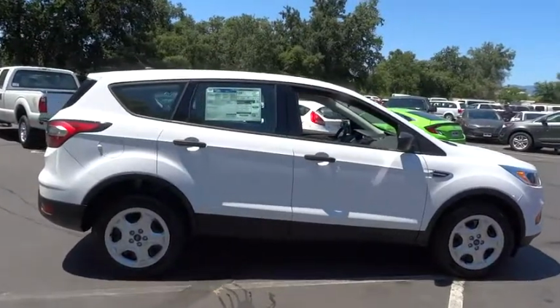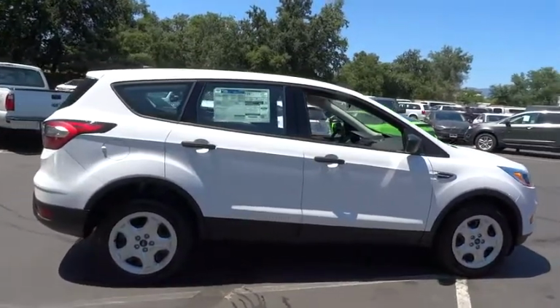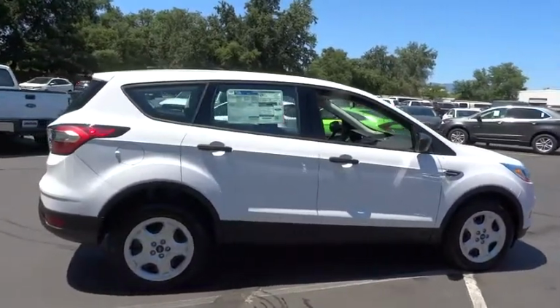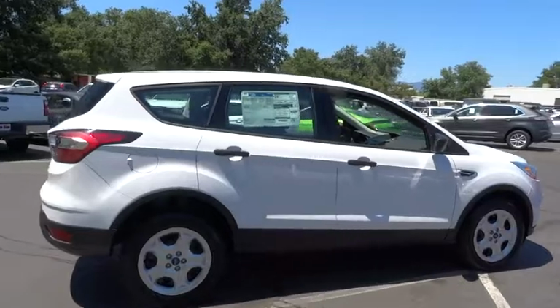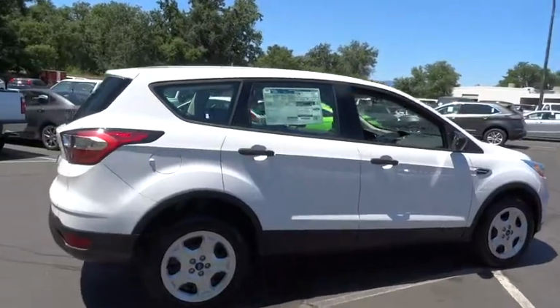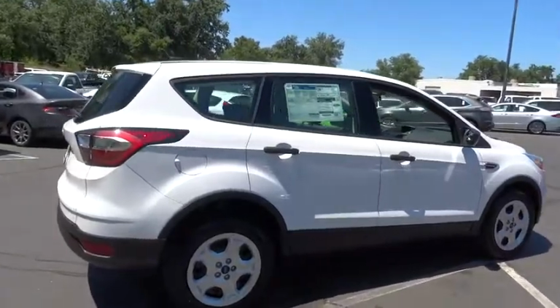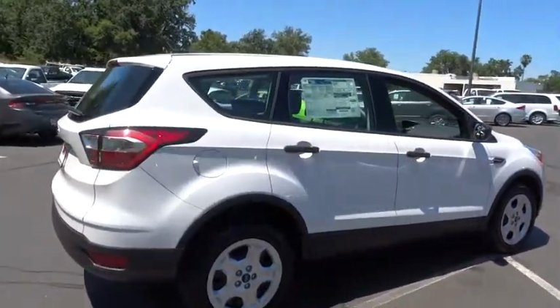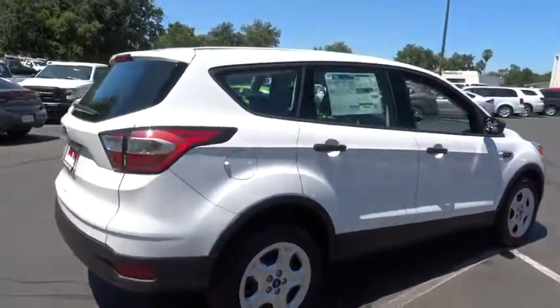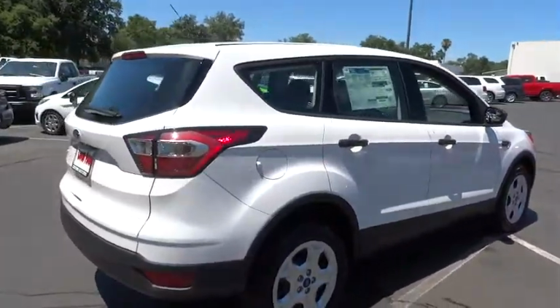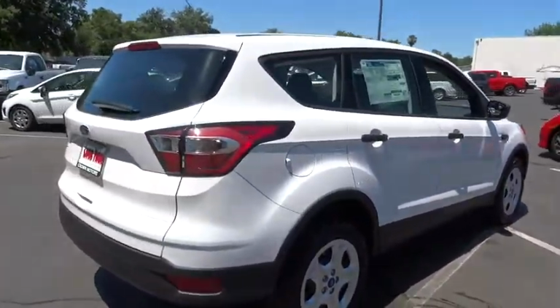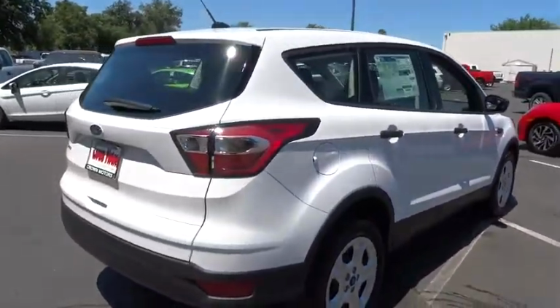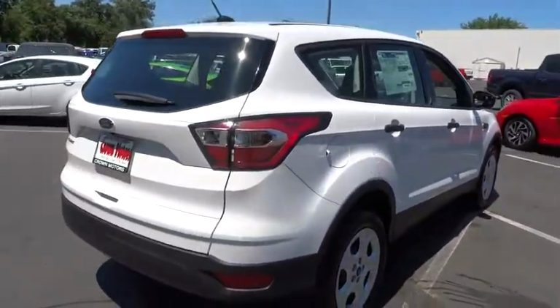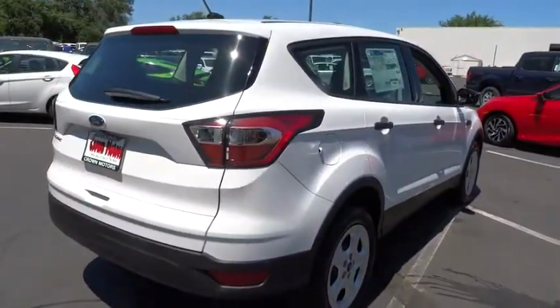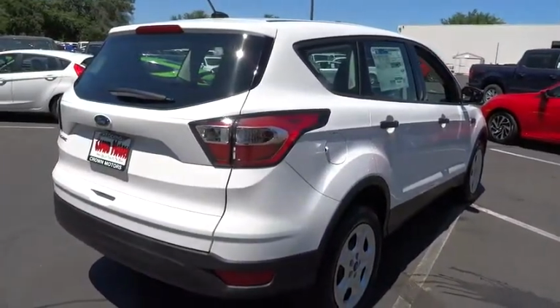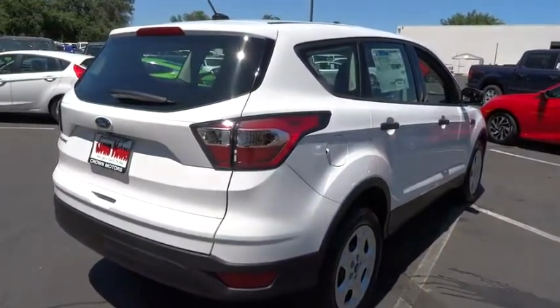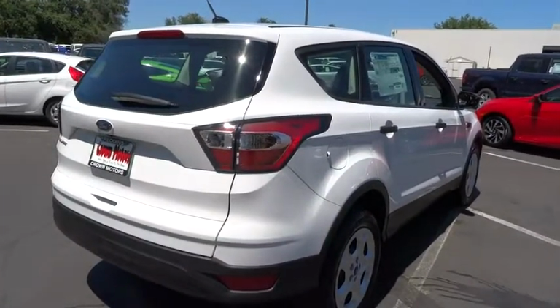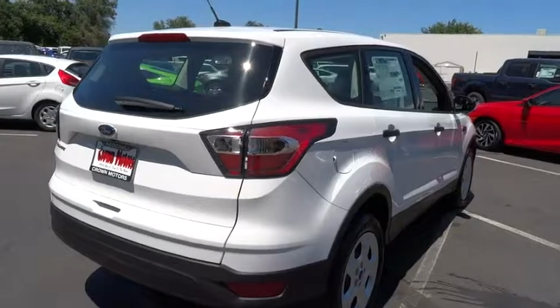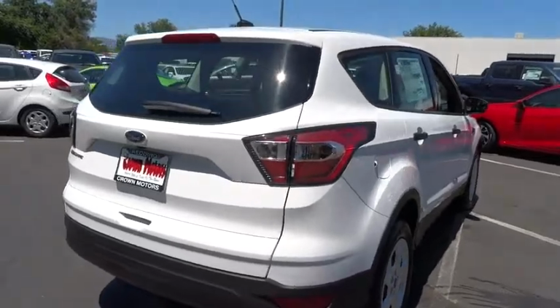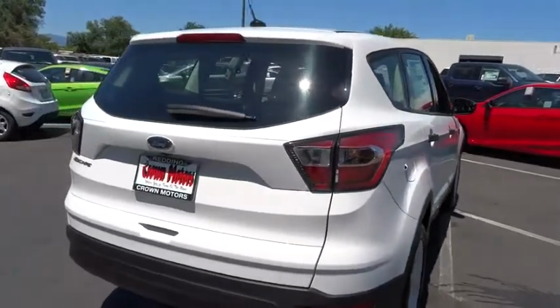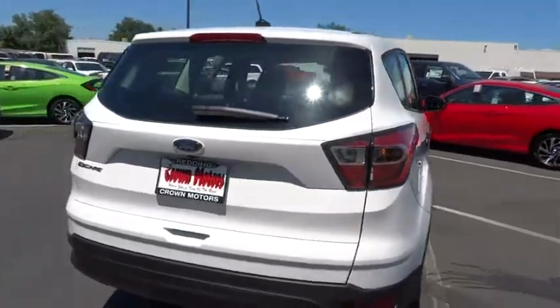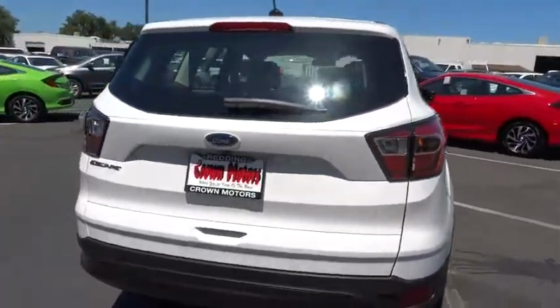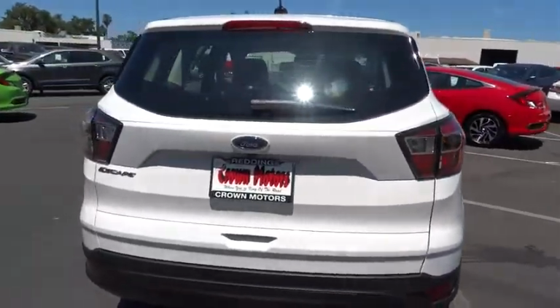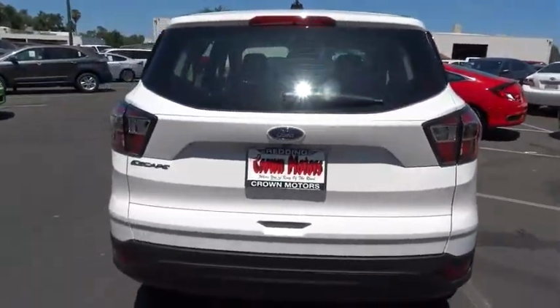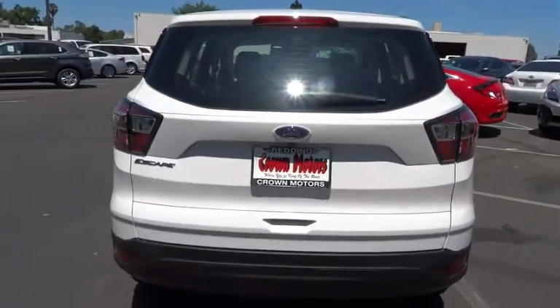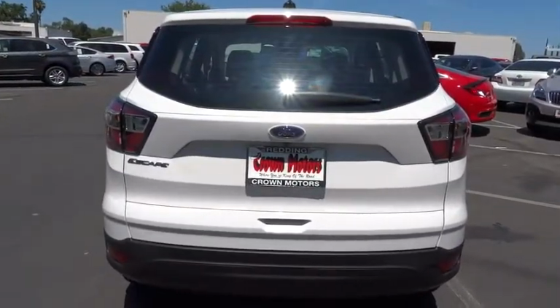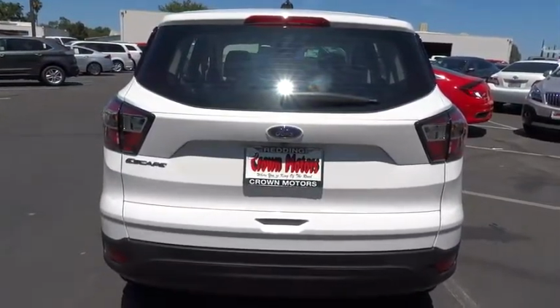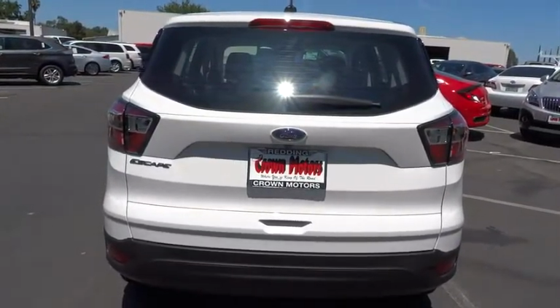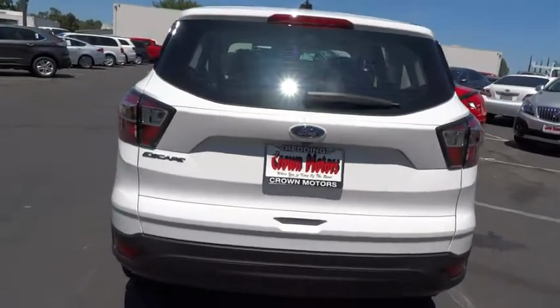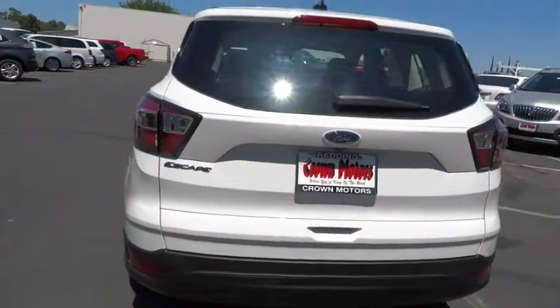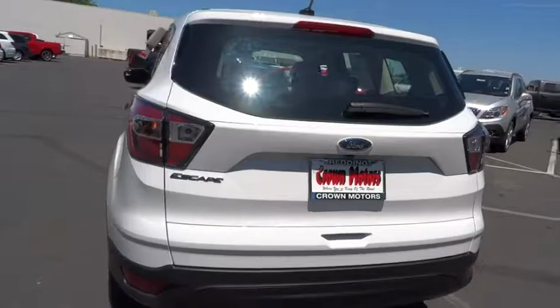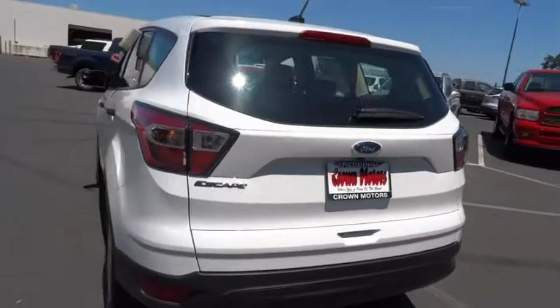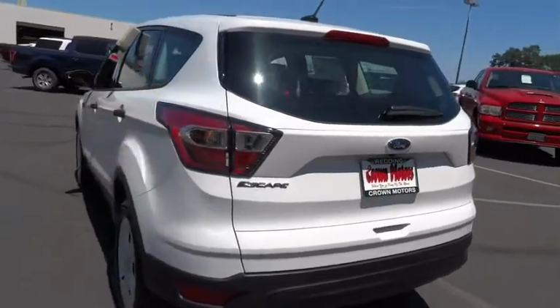Remote start, anti-lock braking system, traction control, stability control, air conditioning front, power steering, floor mats, cruise control, anti-theft security system, airbag side, clock, compass.